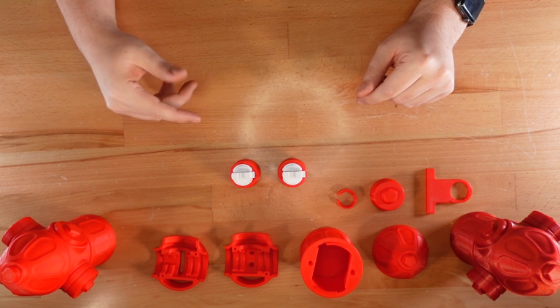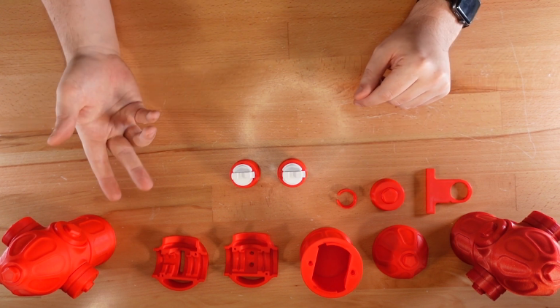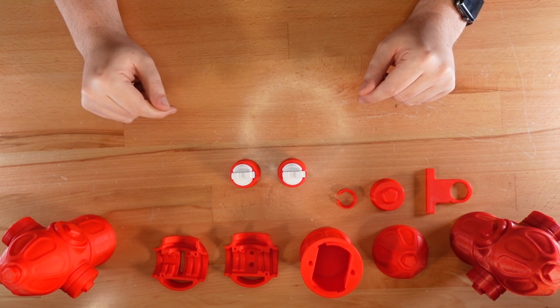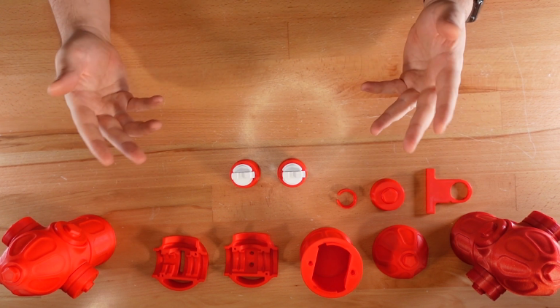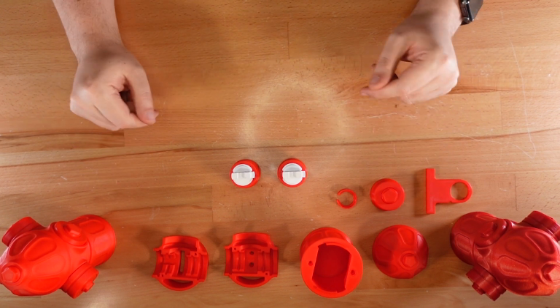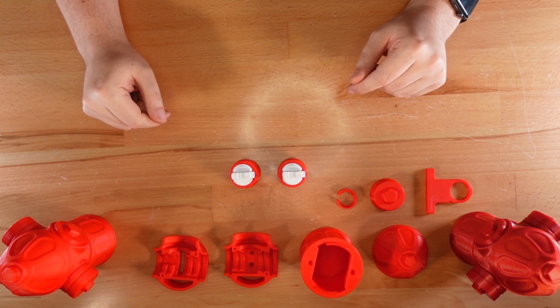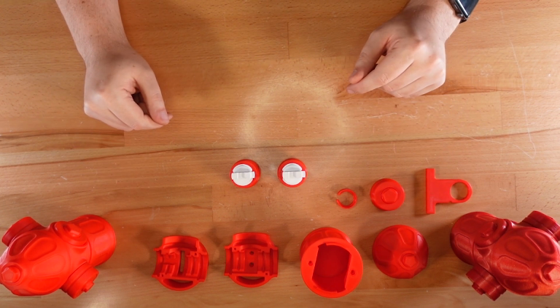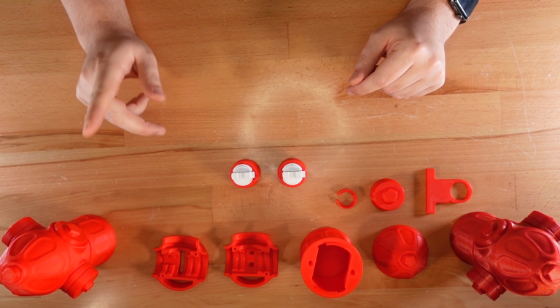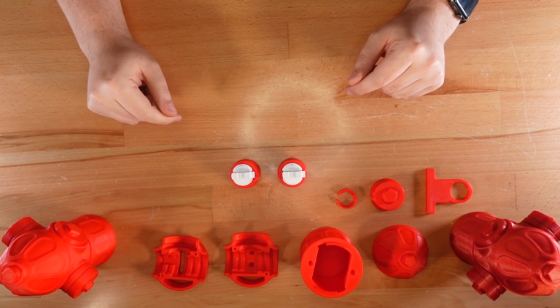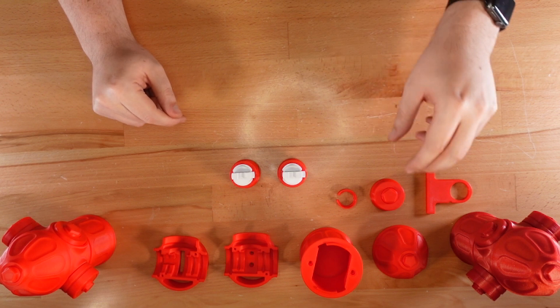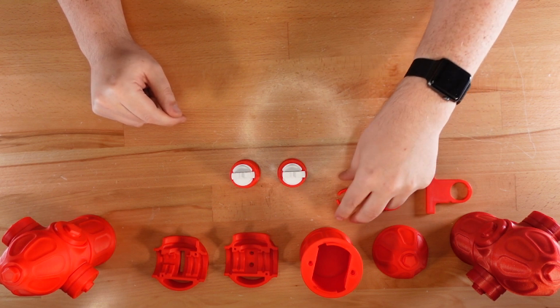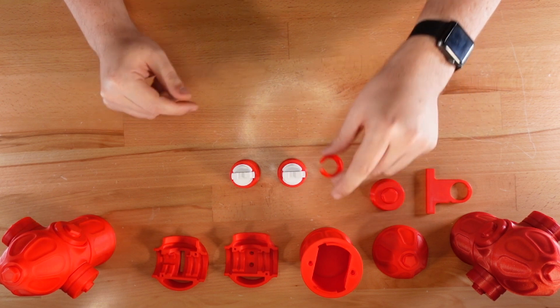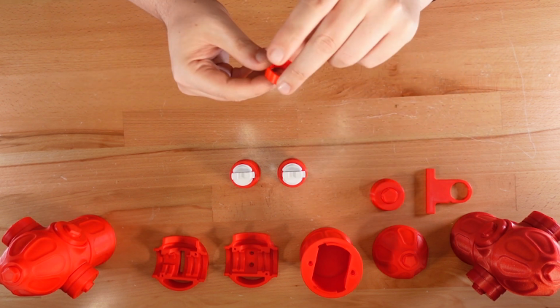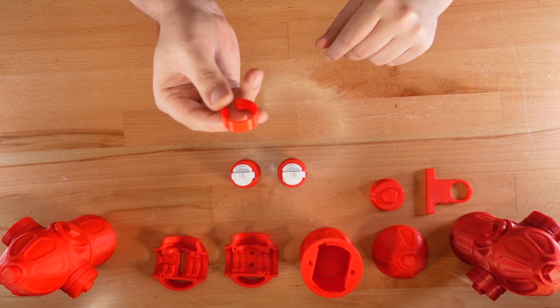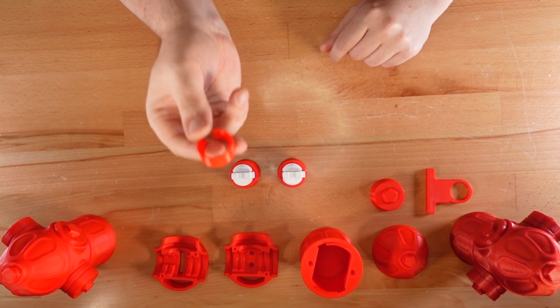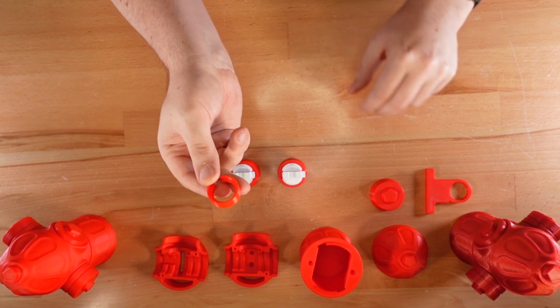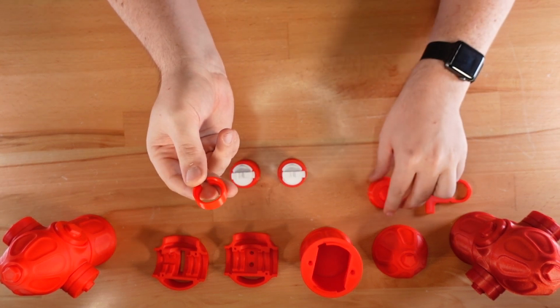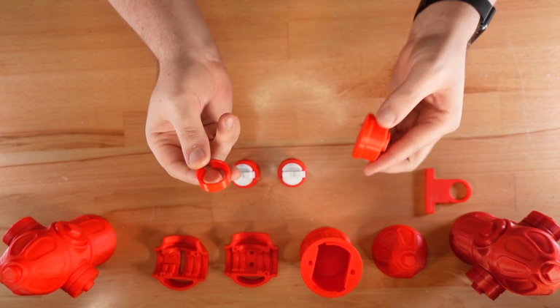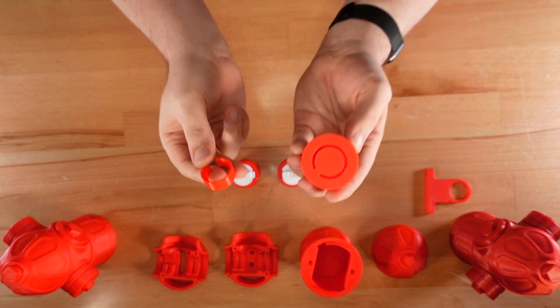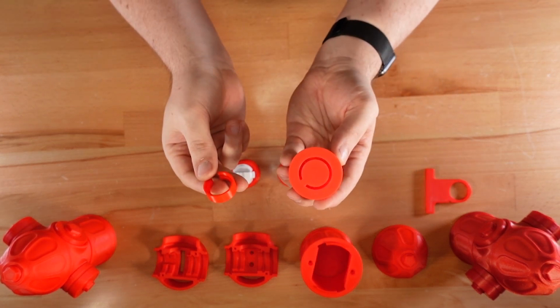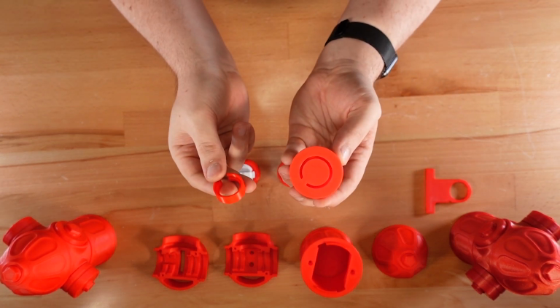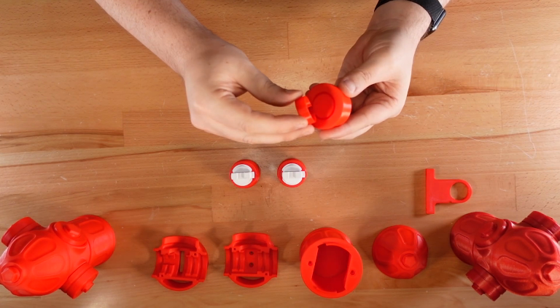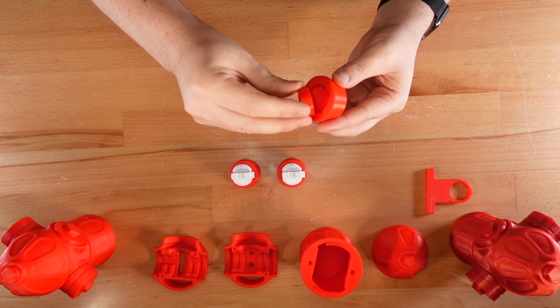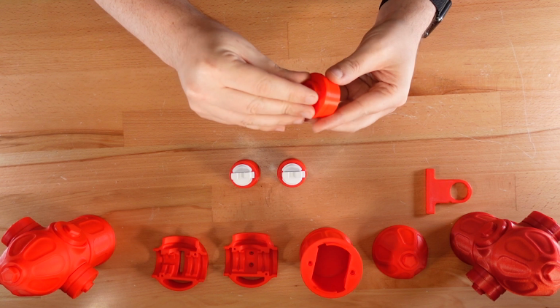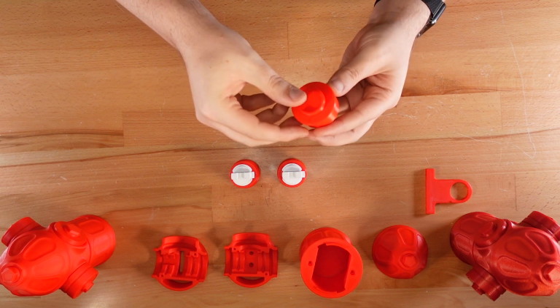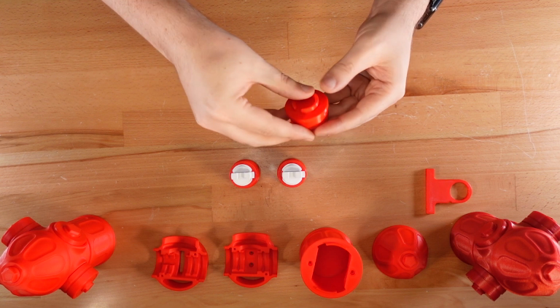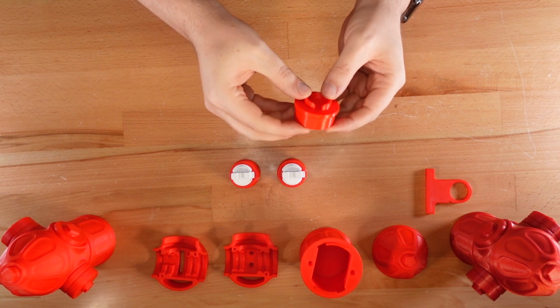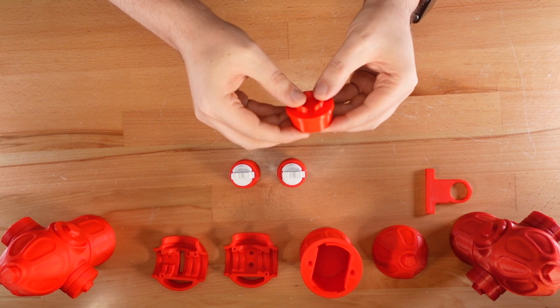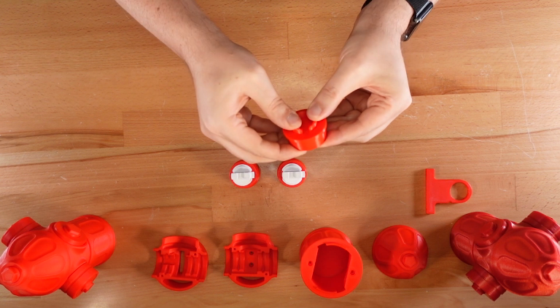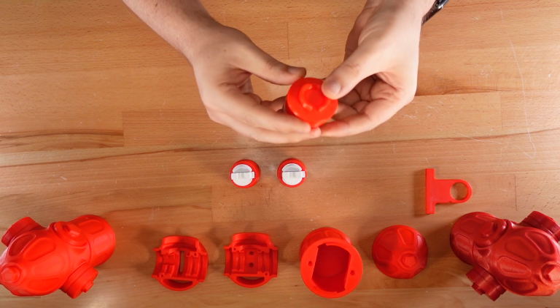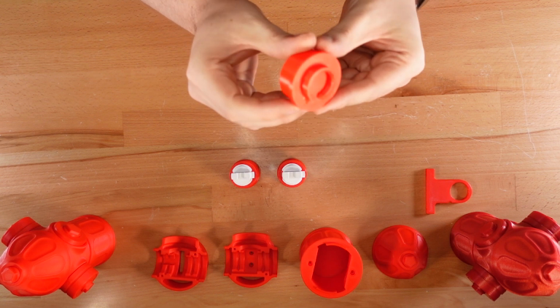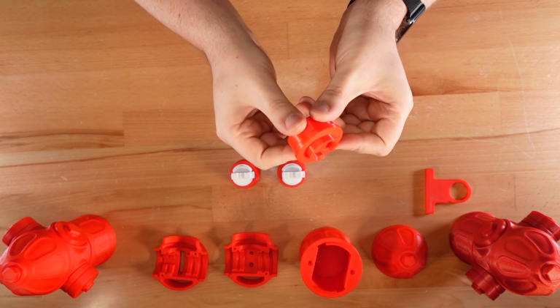Let's move on to the simpler front outlet. All we need to do is glue this front cap ring into the front cap. There's only one way it will fit, so if the ring slides into place, you've got it right.